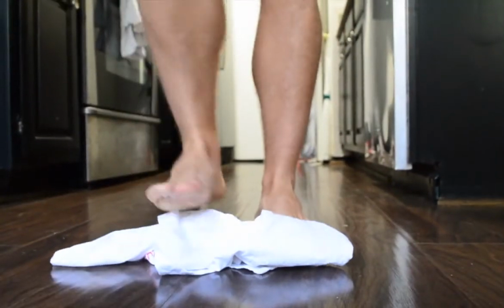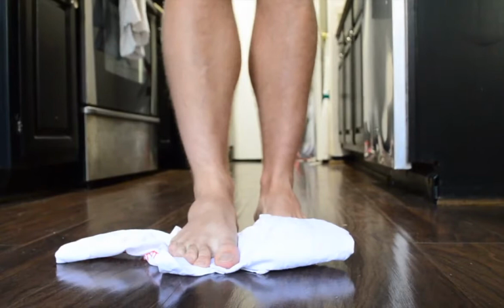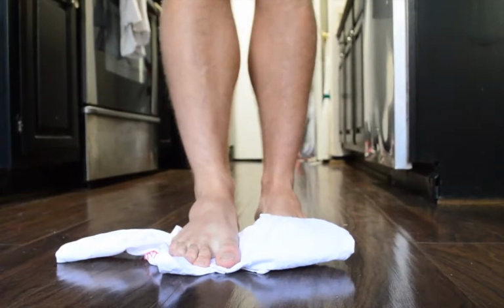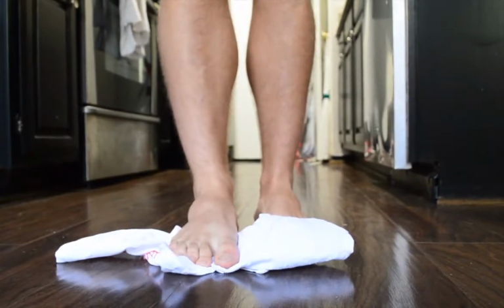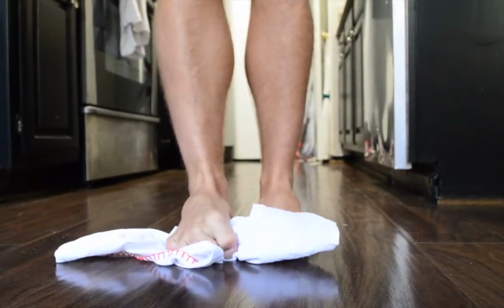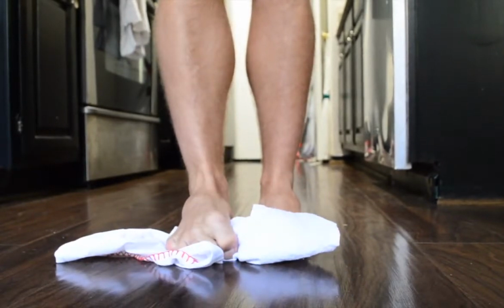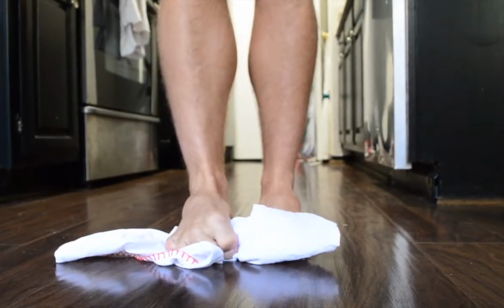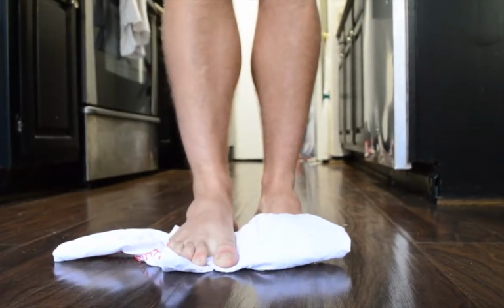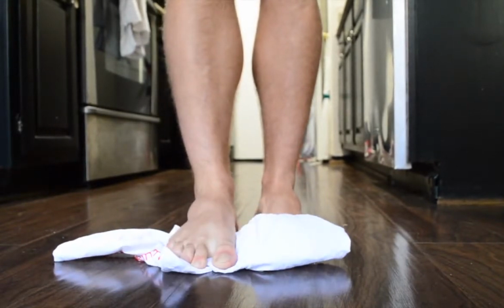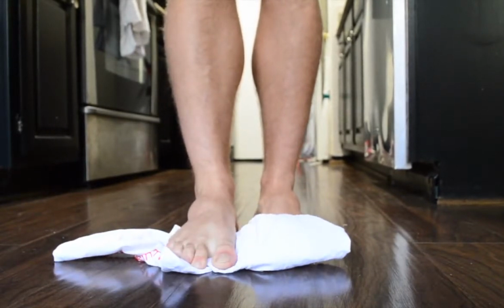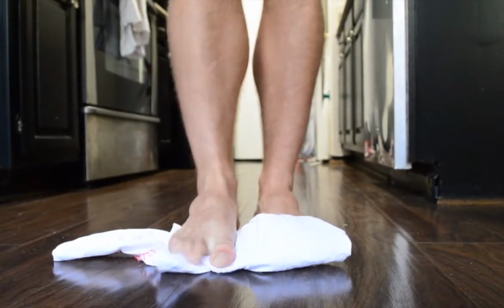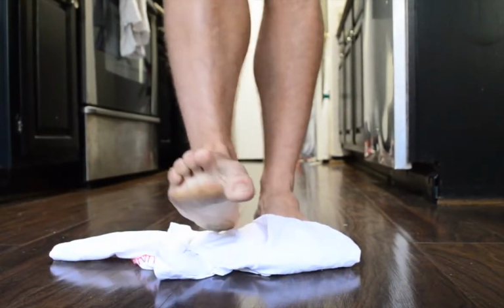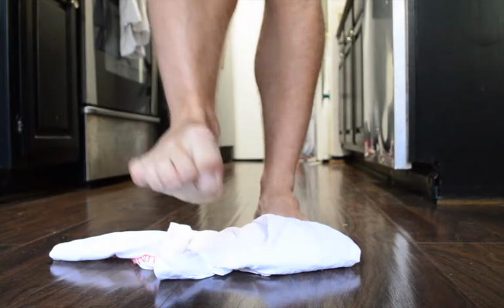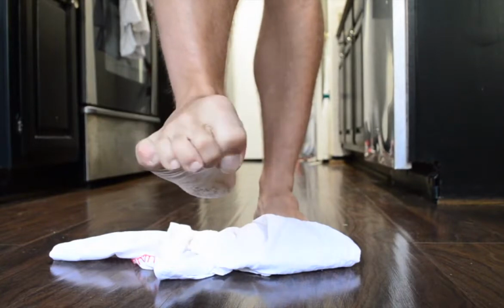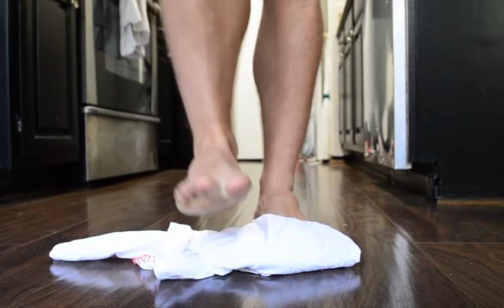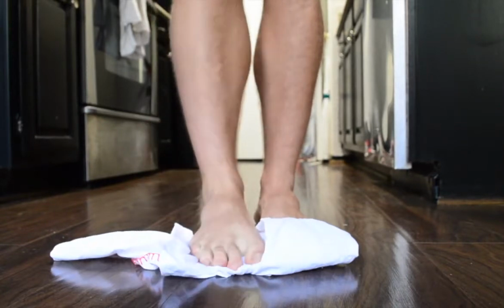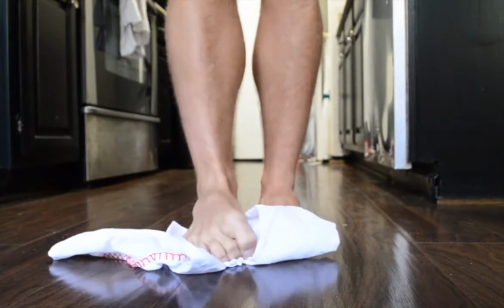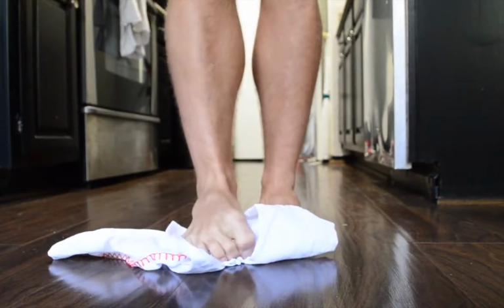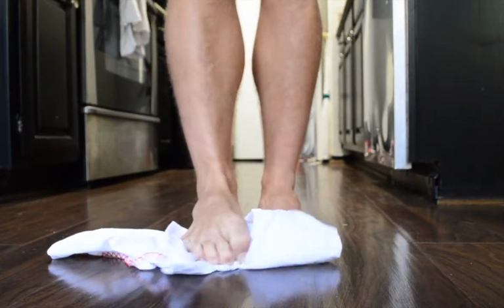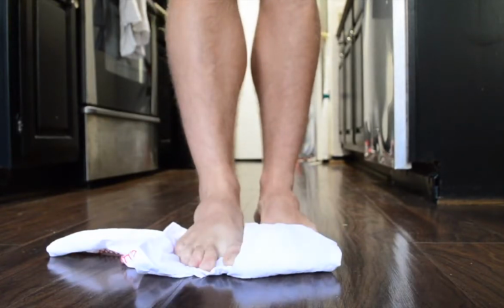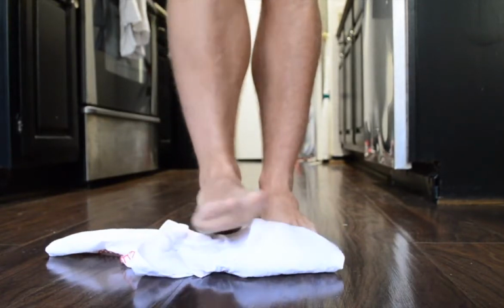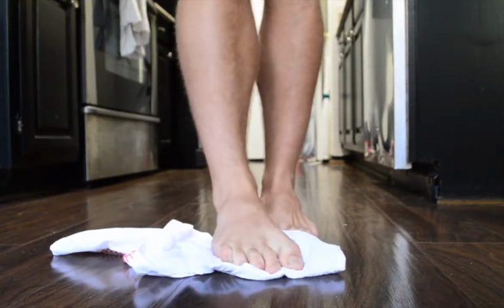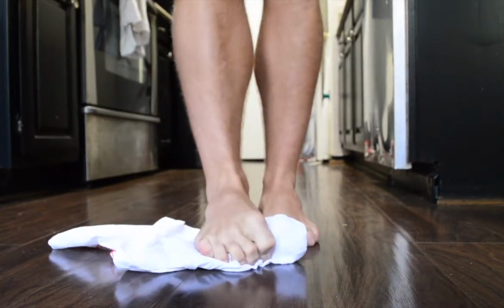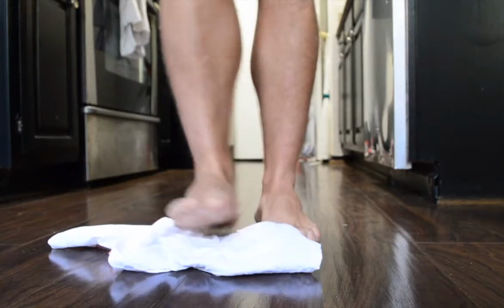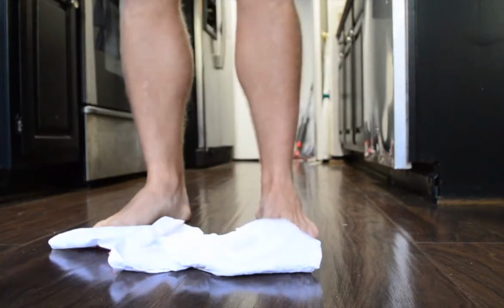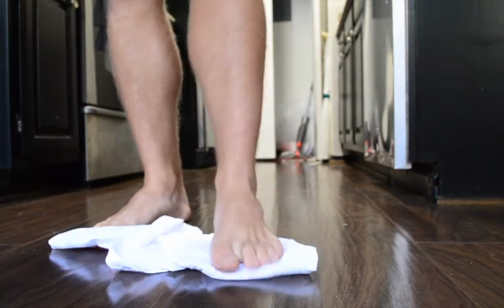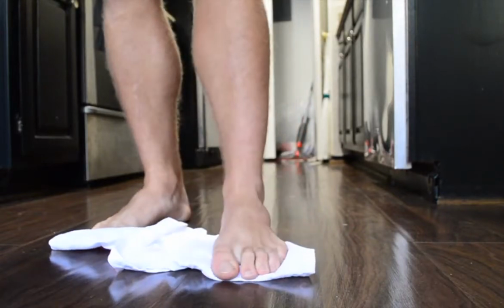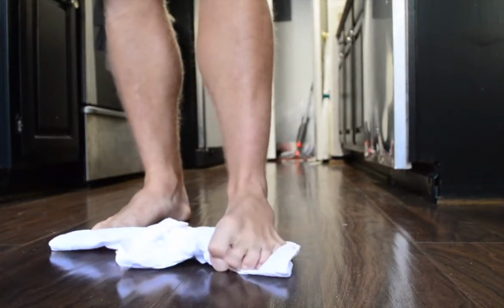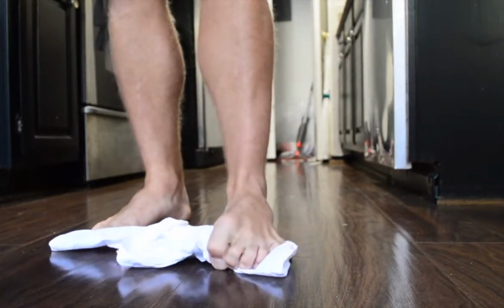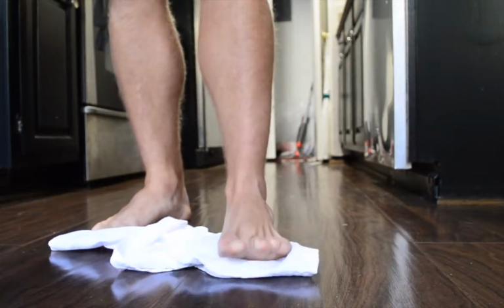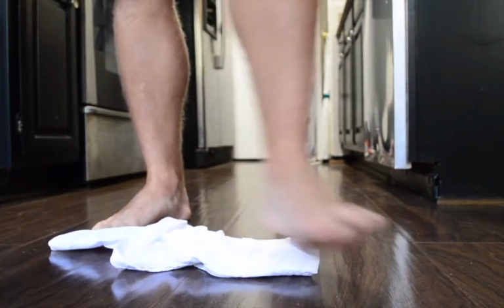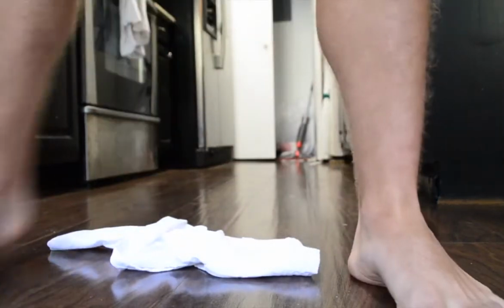And then lastly, using a towel or any kind of shirt or whatever it would be, you need to learn to tuck your toes and kind of drag the ground such as this. Practice that, and that will give you a nice, strong, healthy arch.